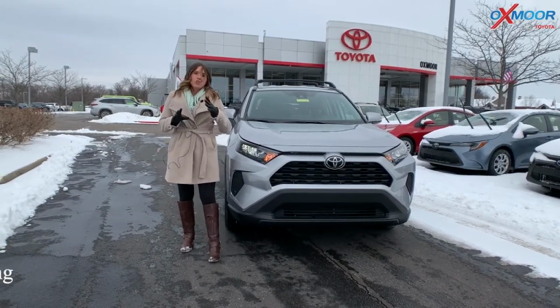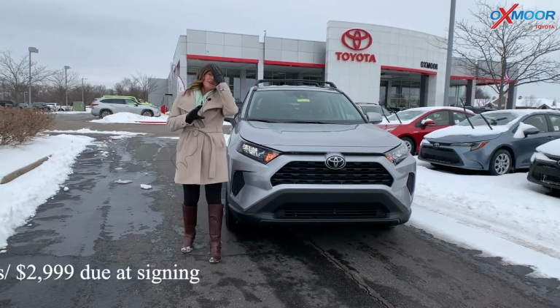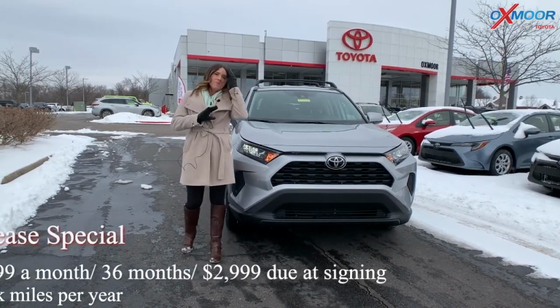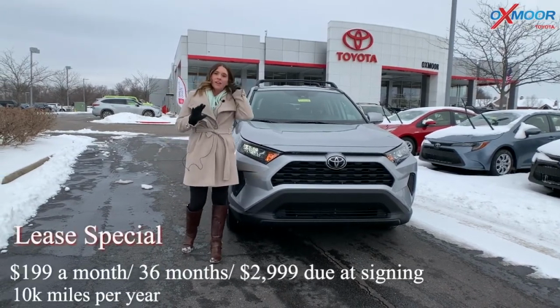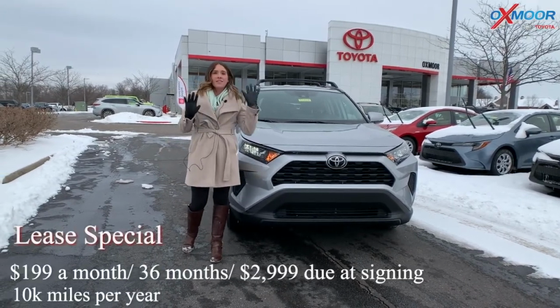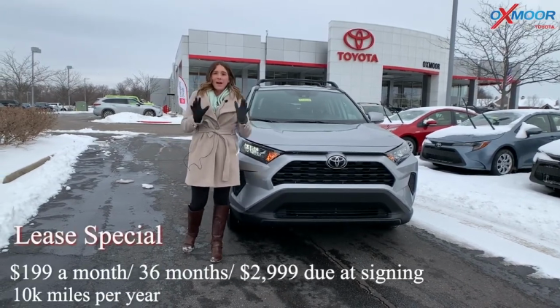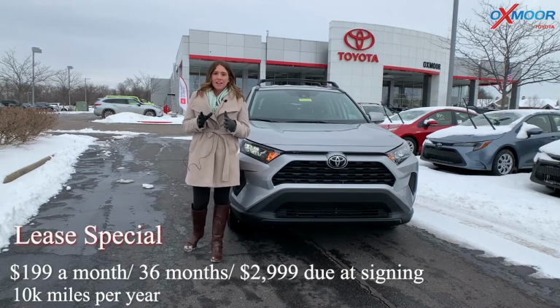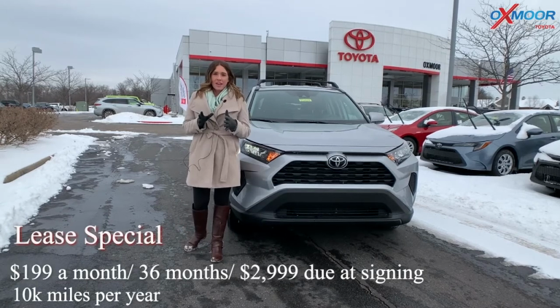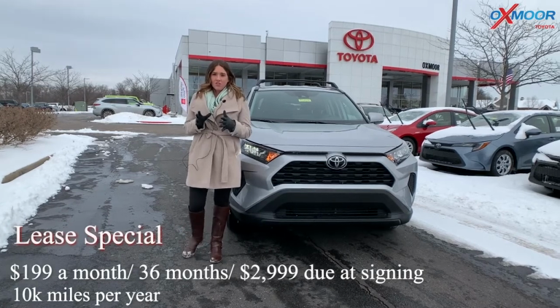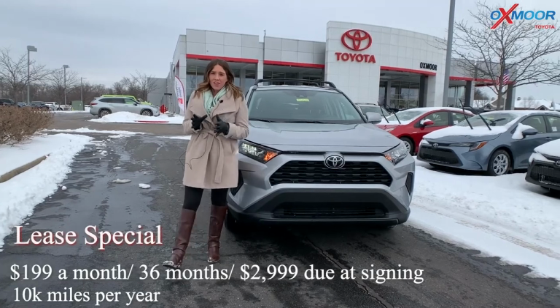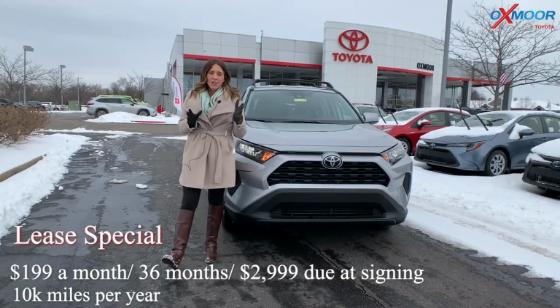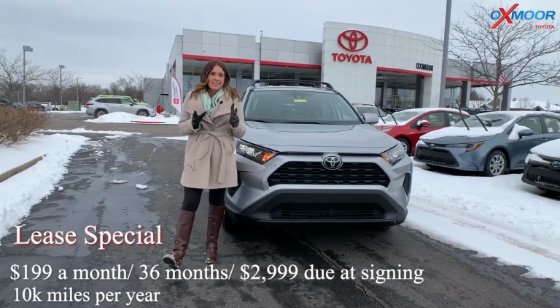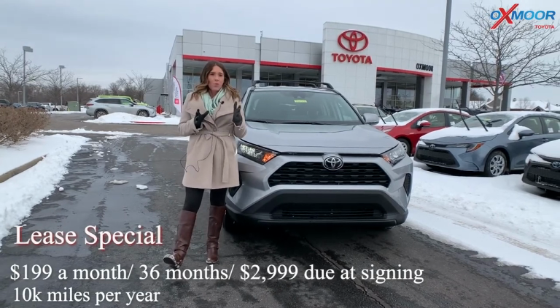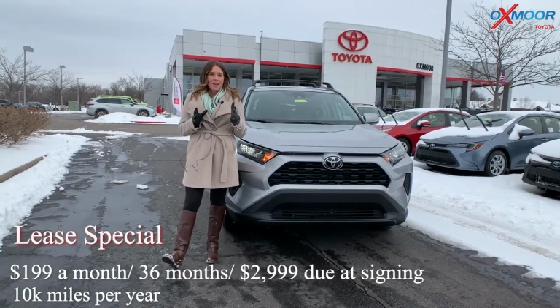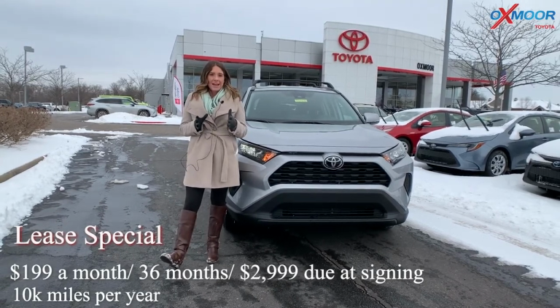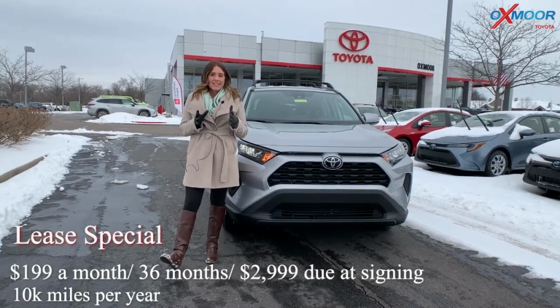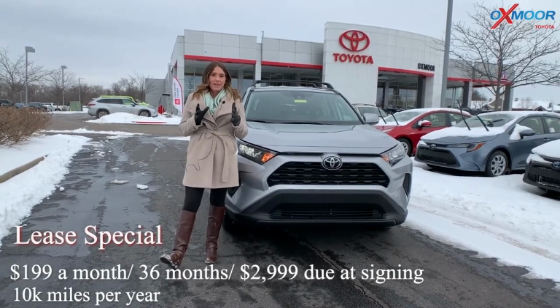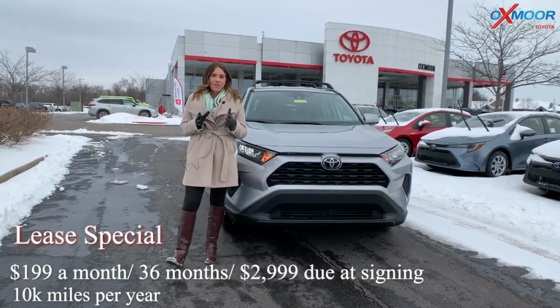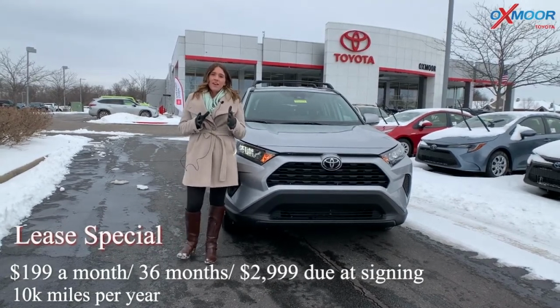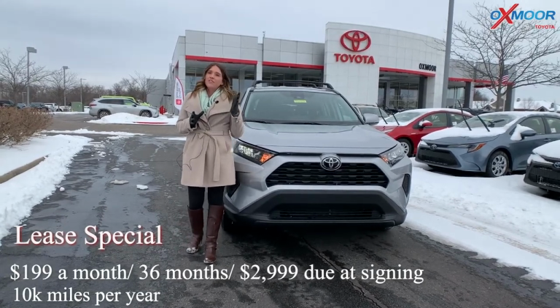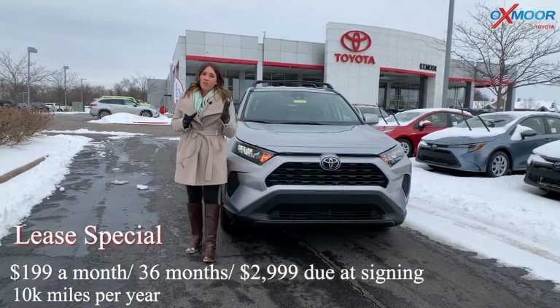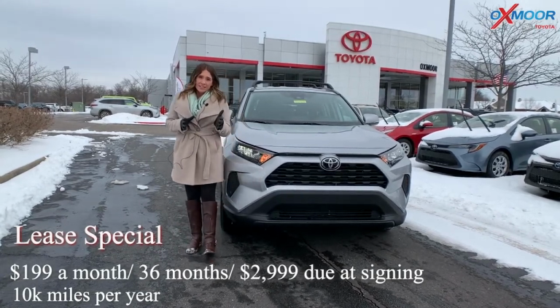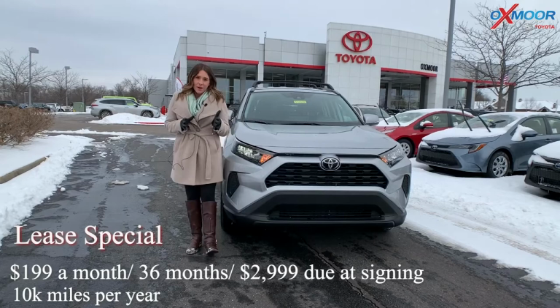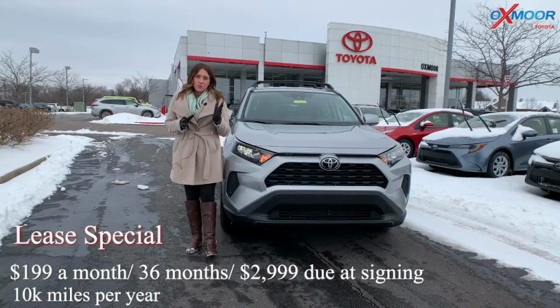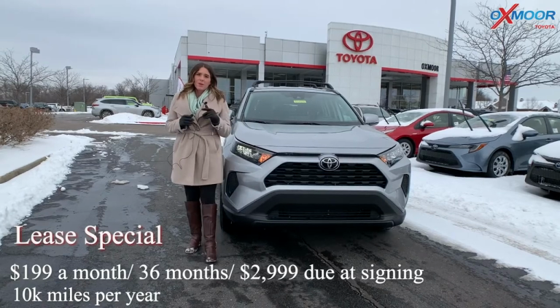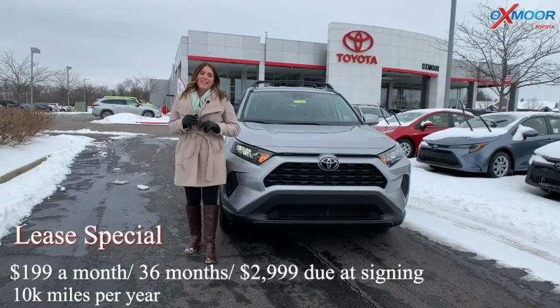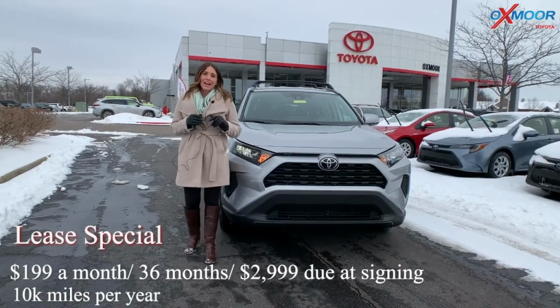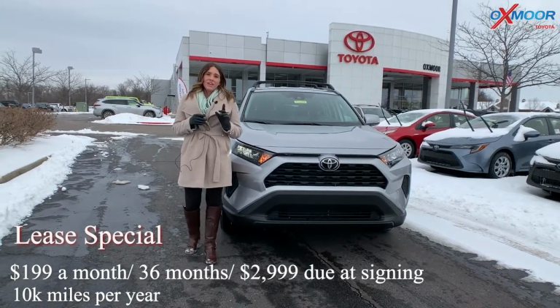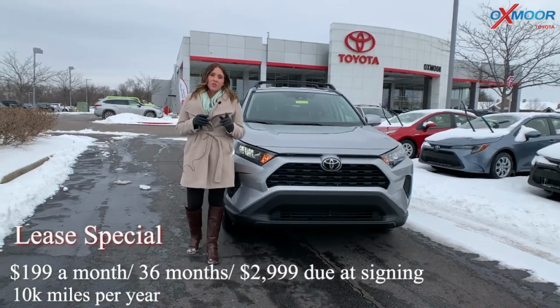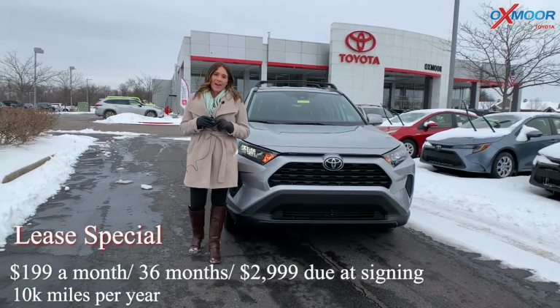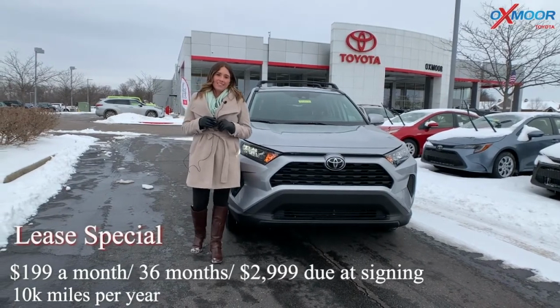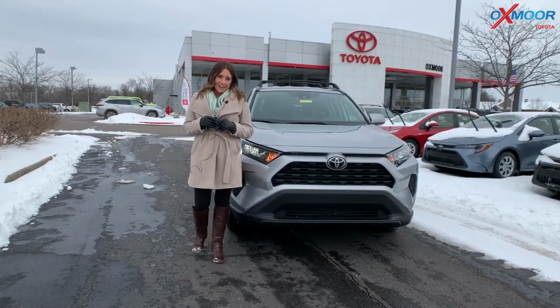This is America's best-selling SUV. You can lease it at $199 a month — that's for 36 months with $2,099 due at signing.